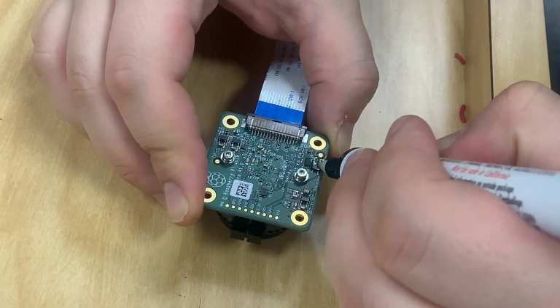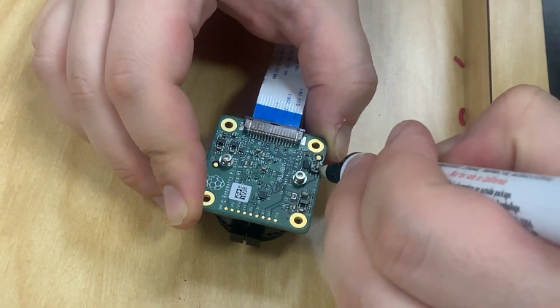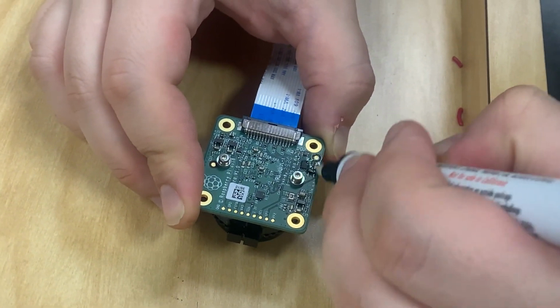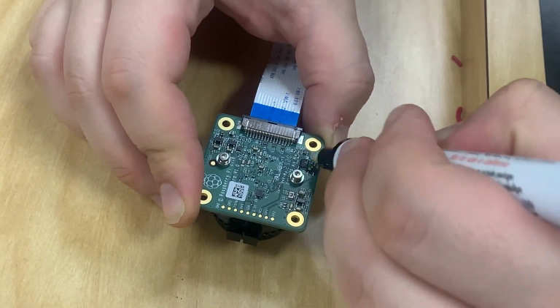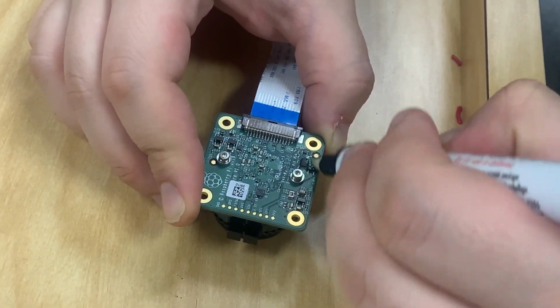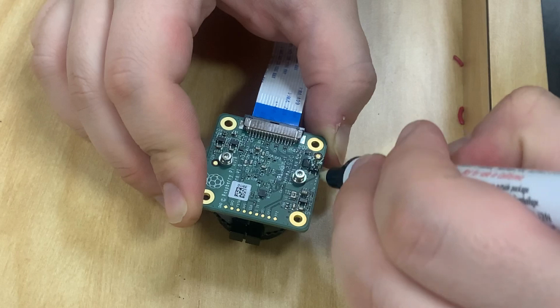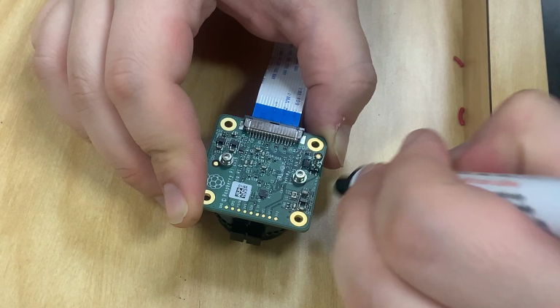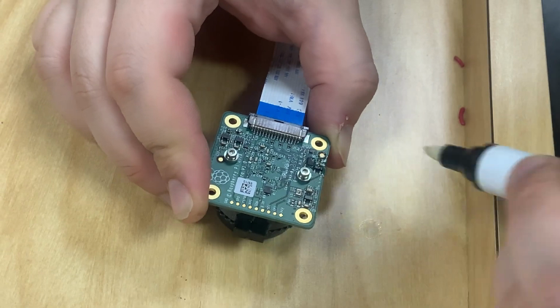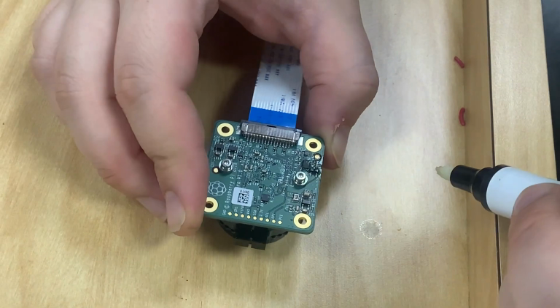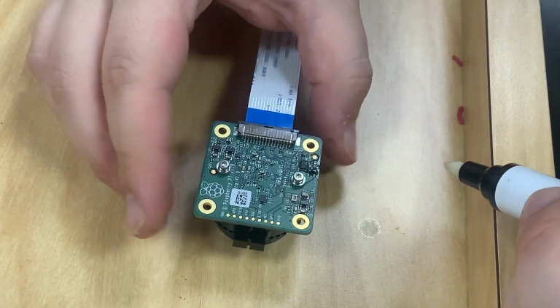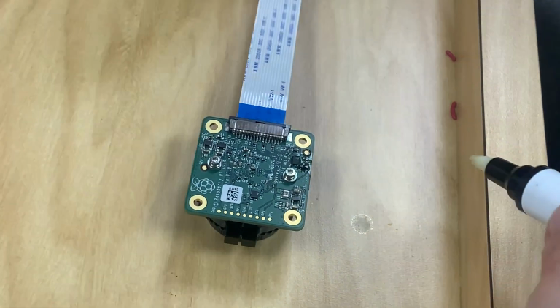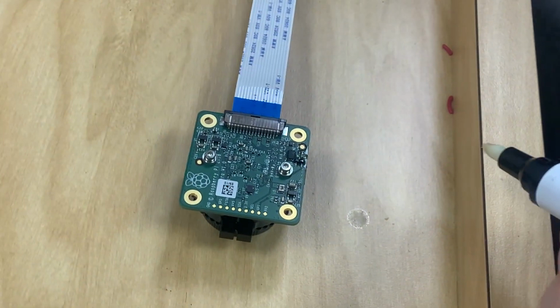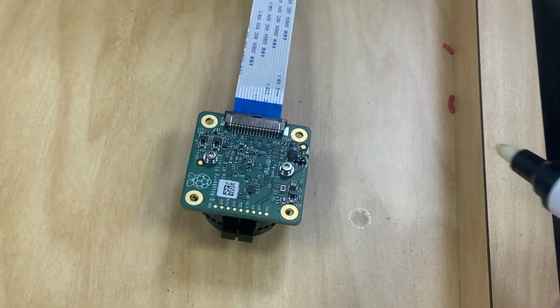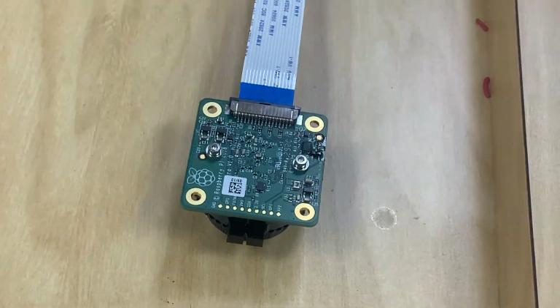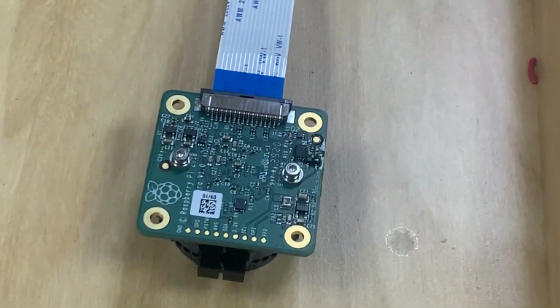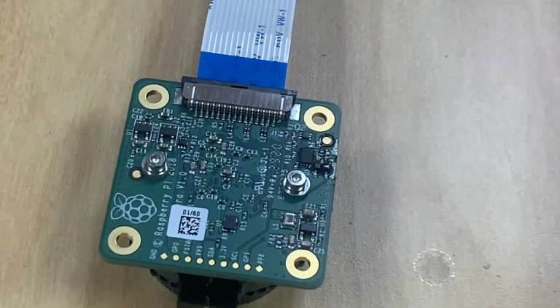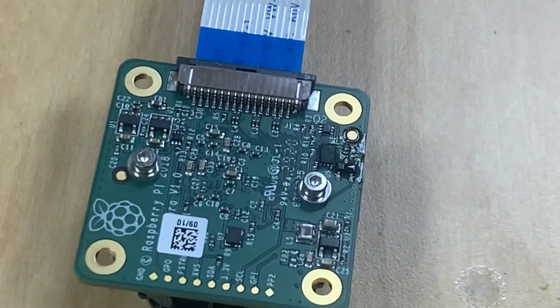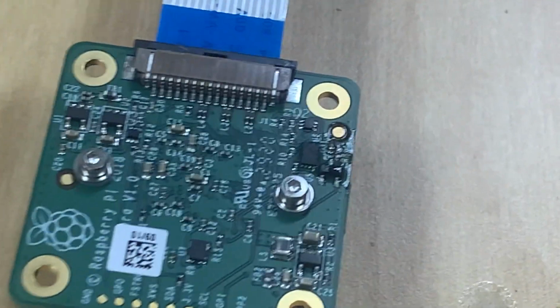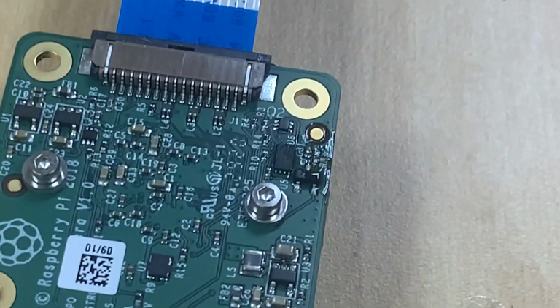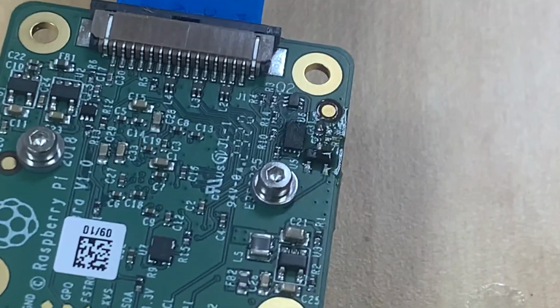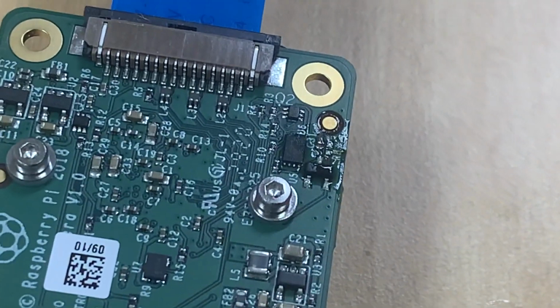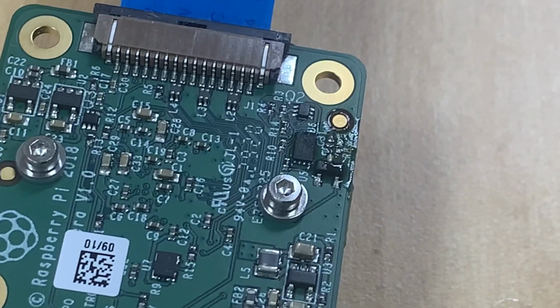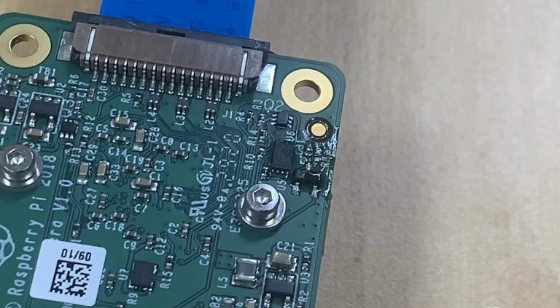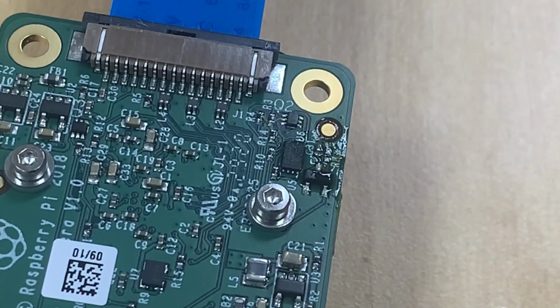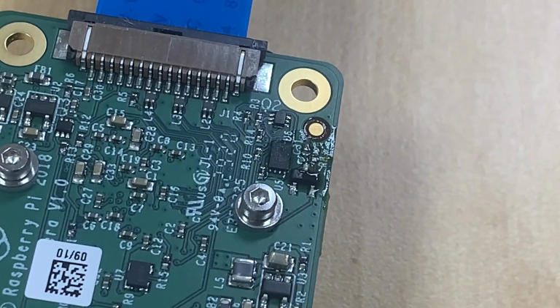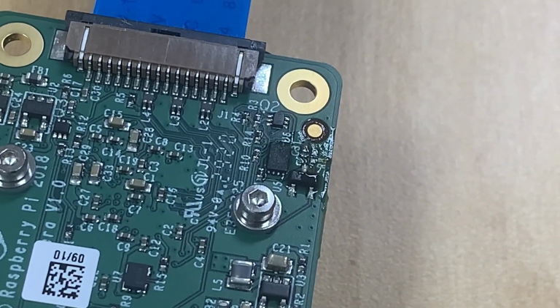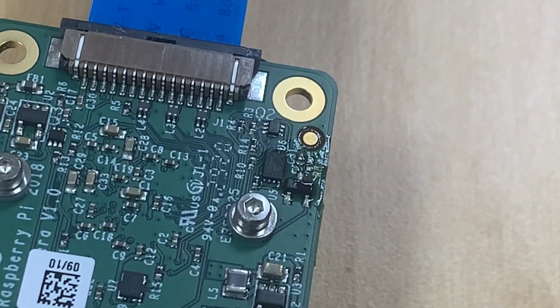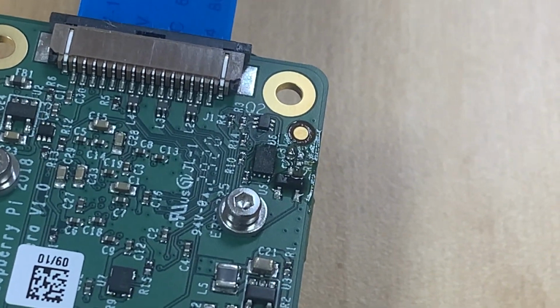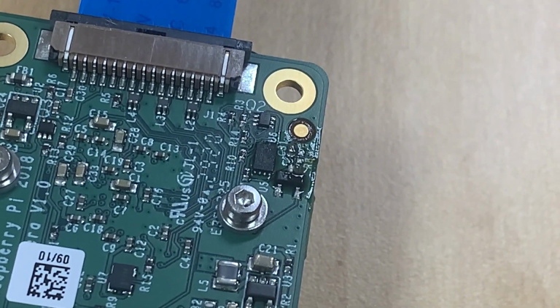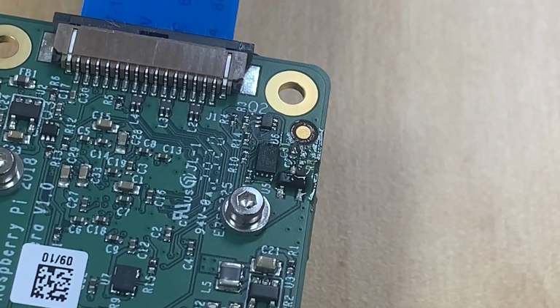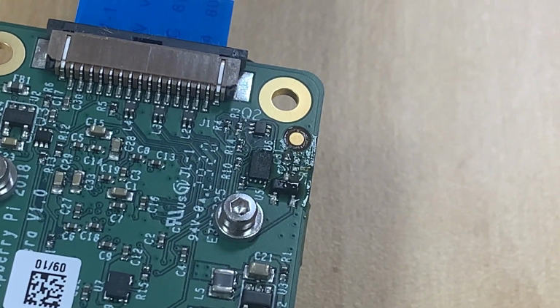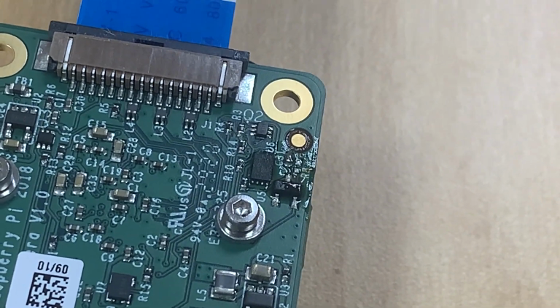So that's all you need to do to make the high quality Raspberry Pi camera compatible with the Jetson Nano.